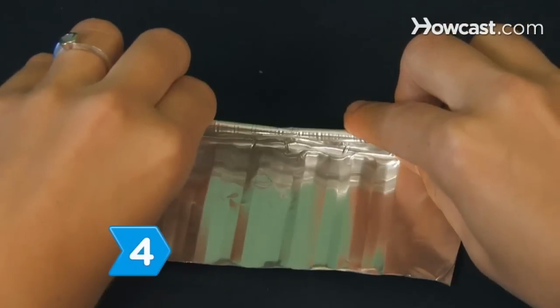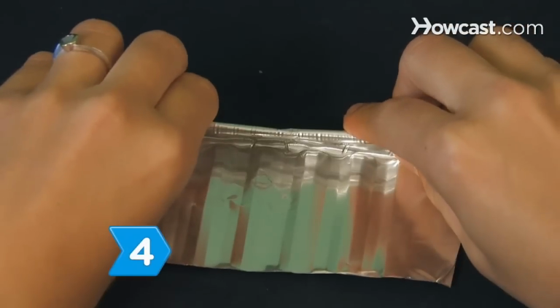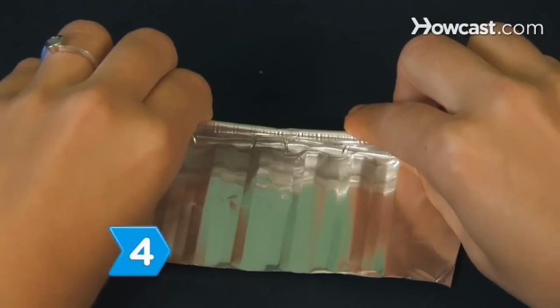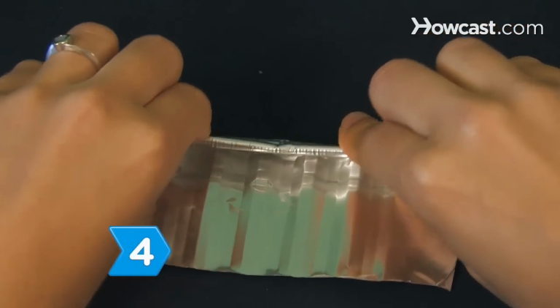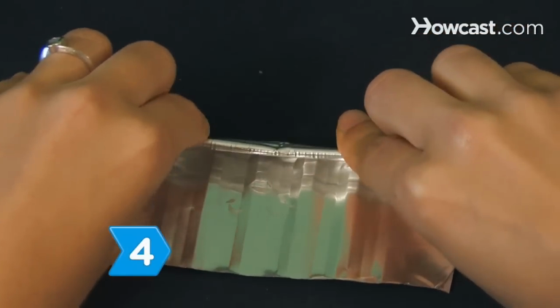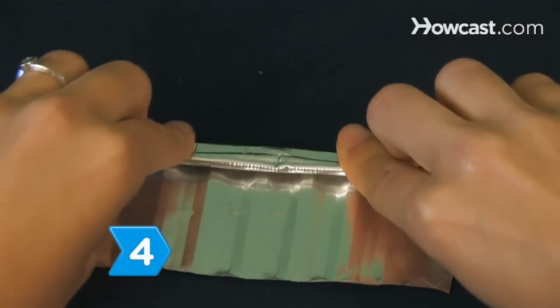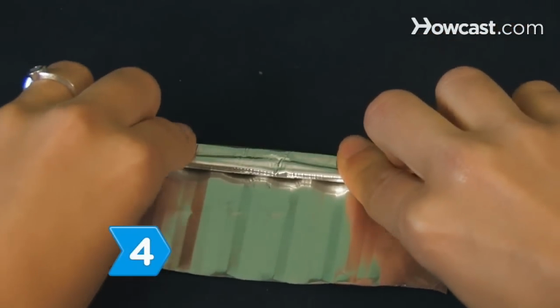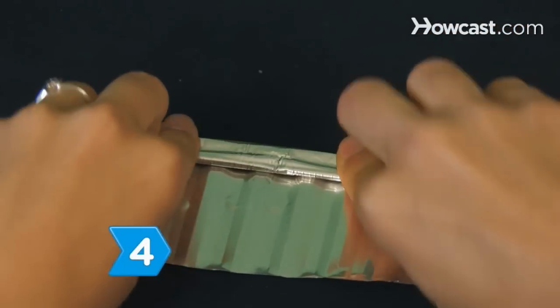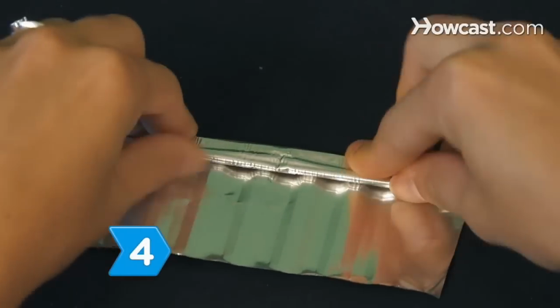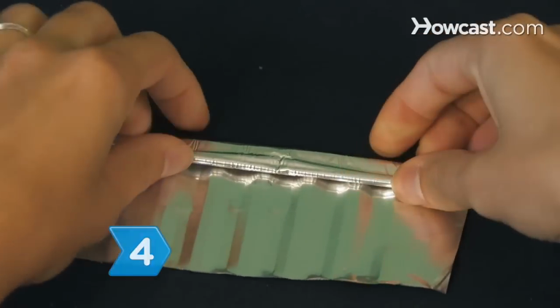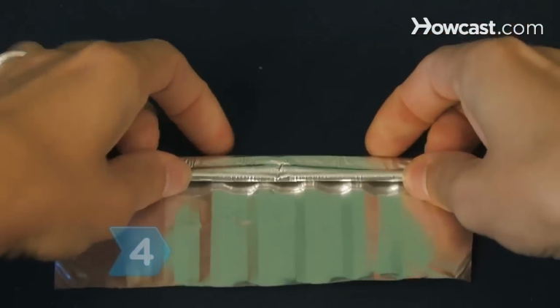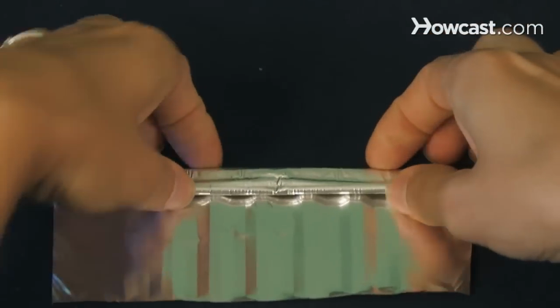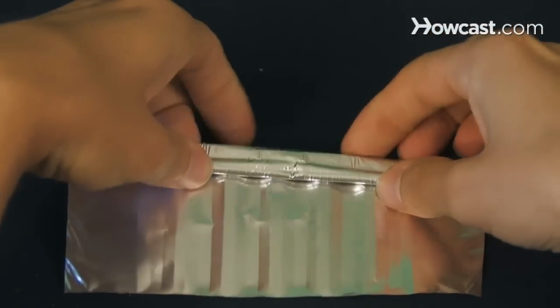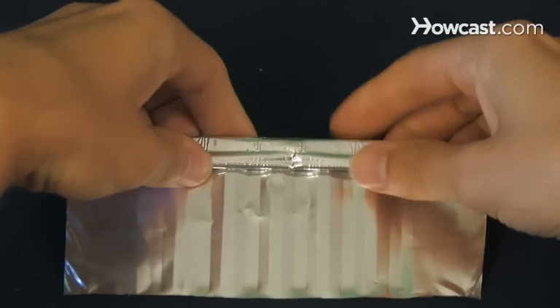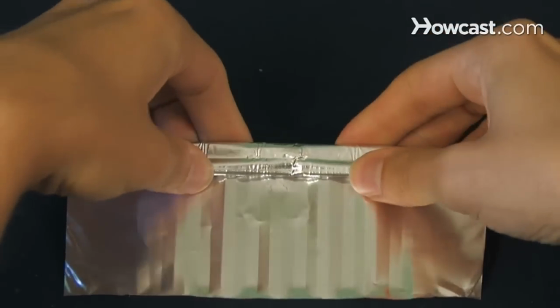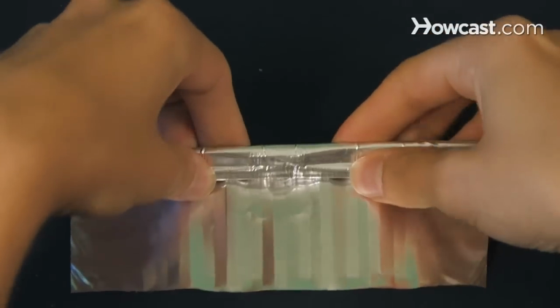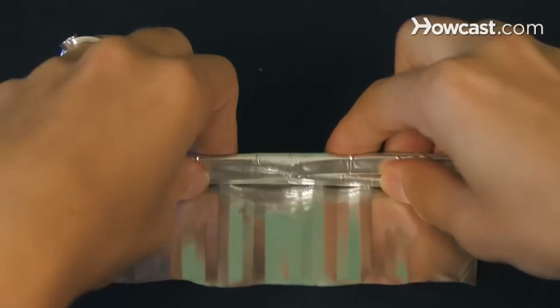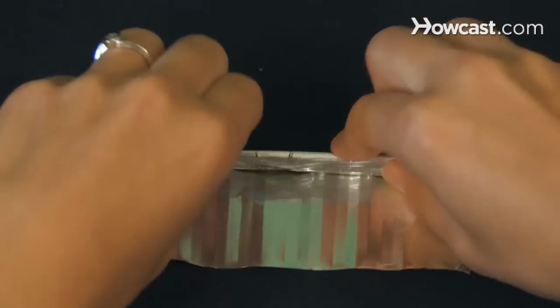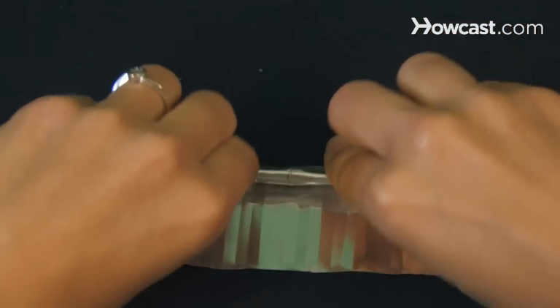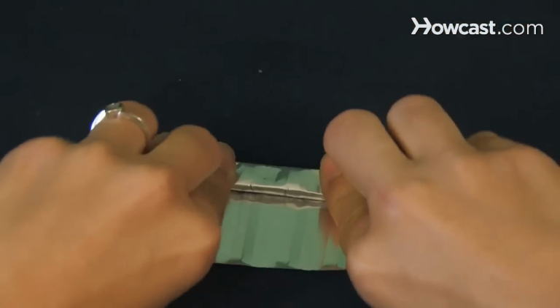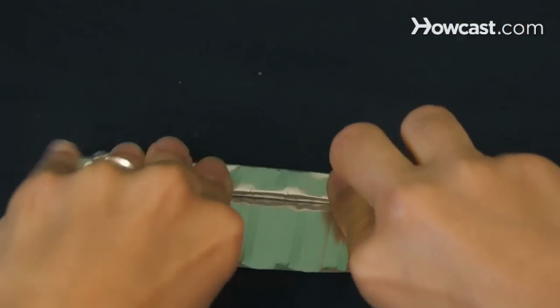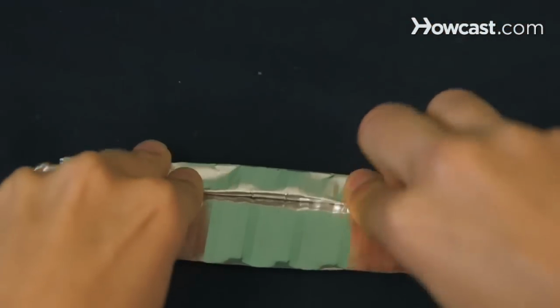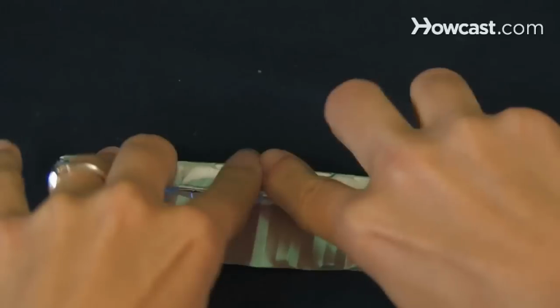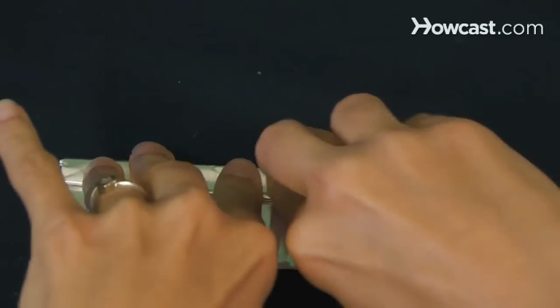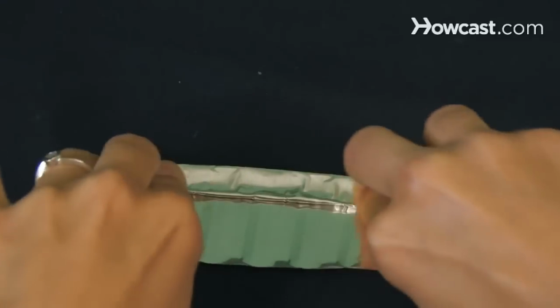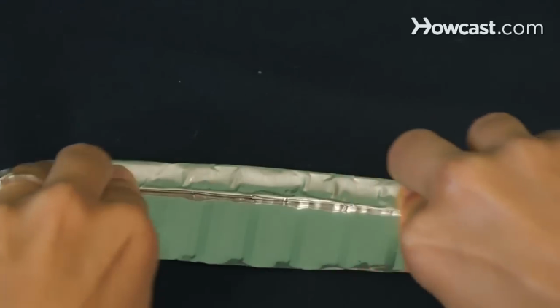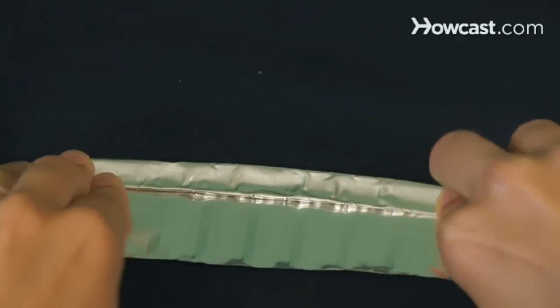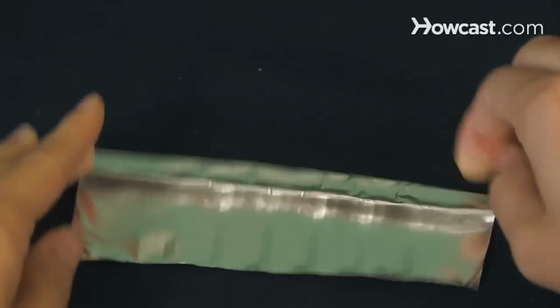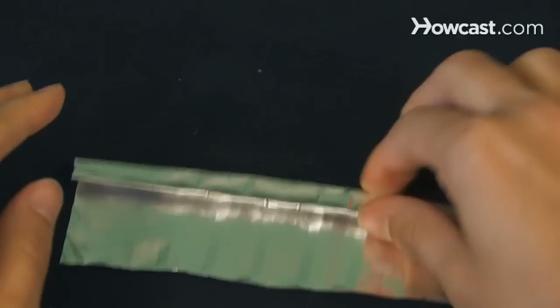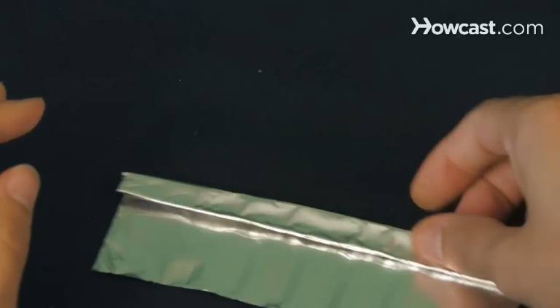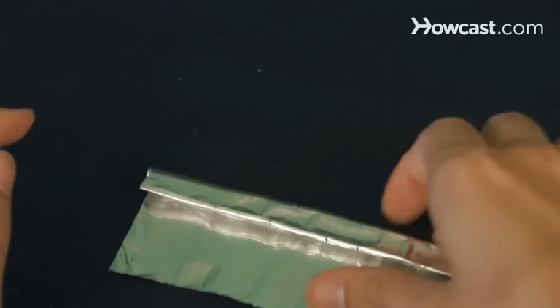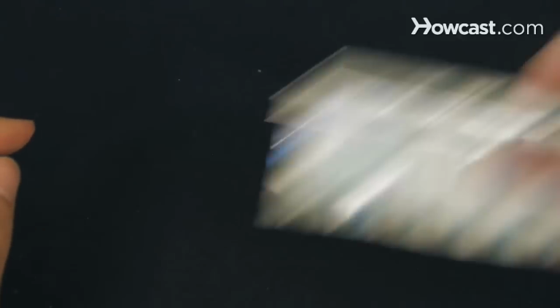Step 4. Fold the tops of each of your cutter sections over twice to make a handle, being sure to leave enough width along the bottom to cut cookies.